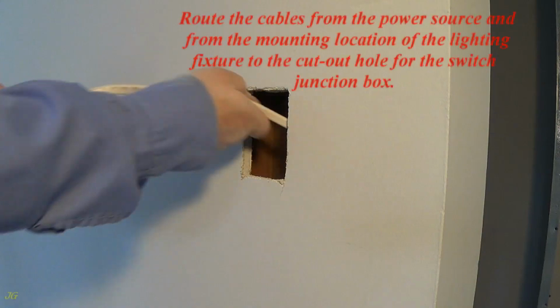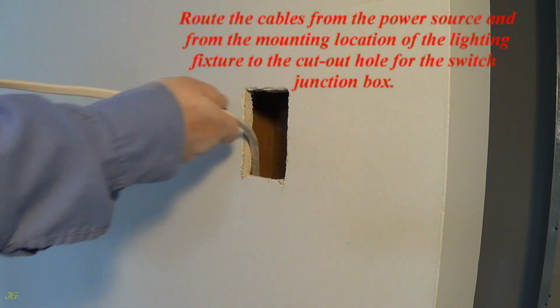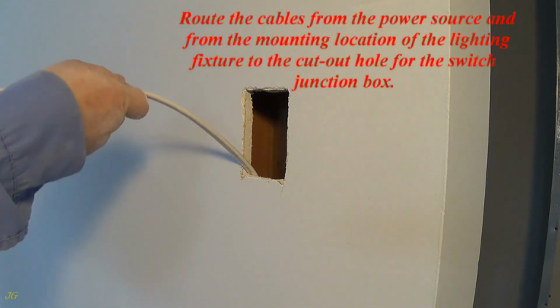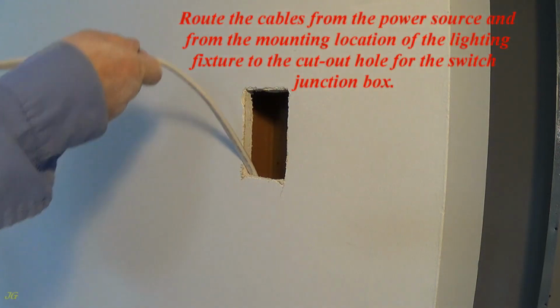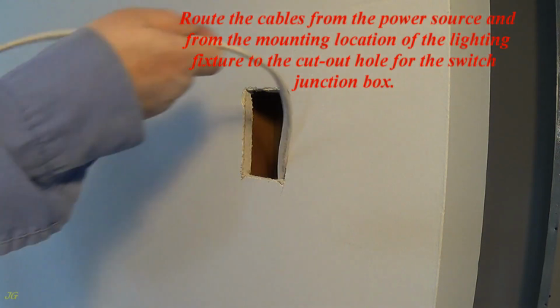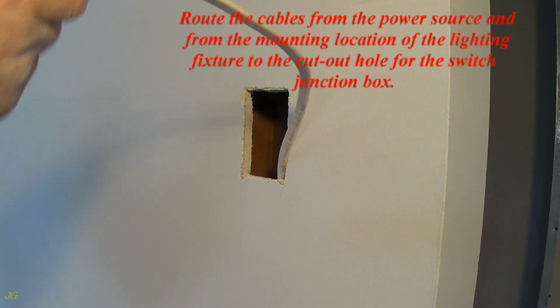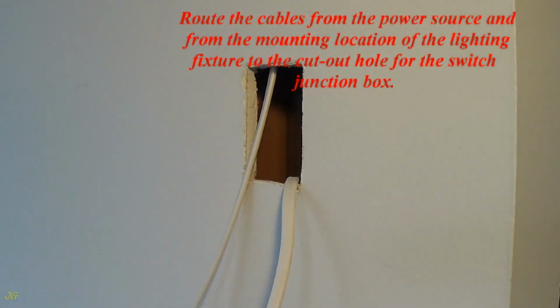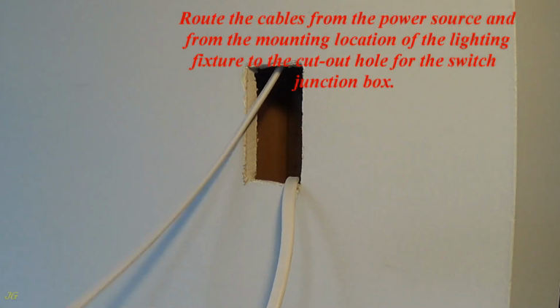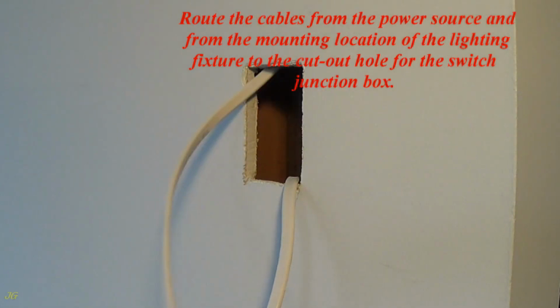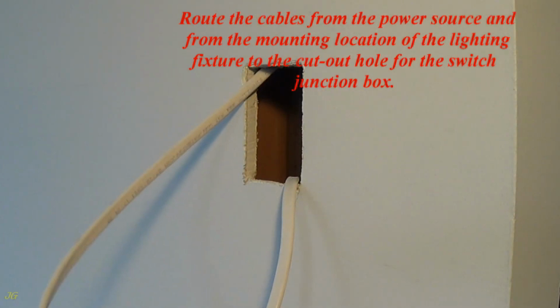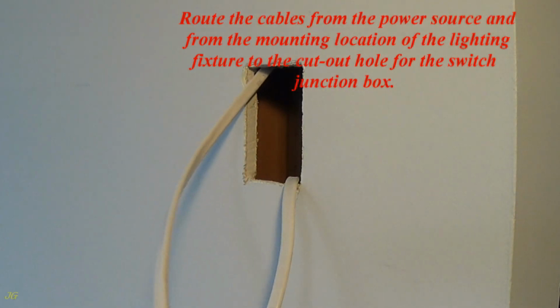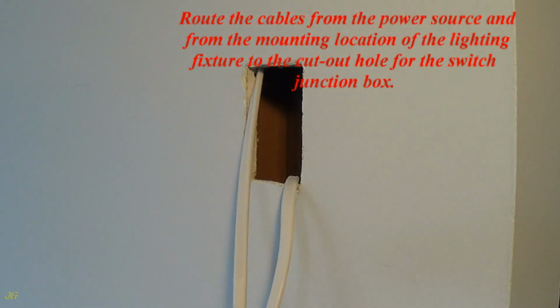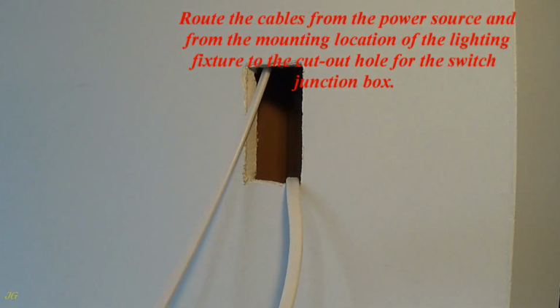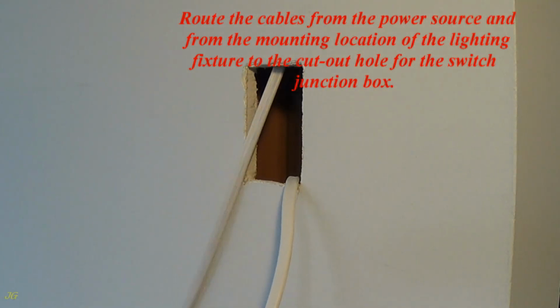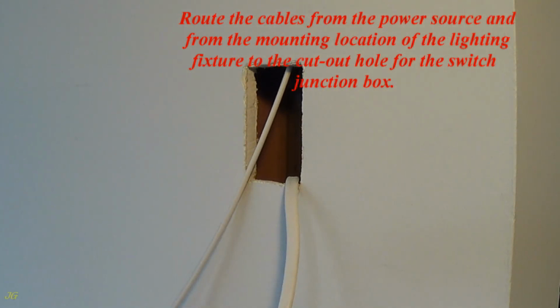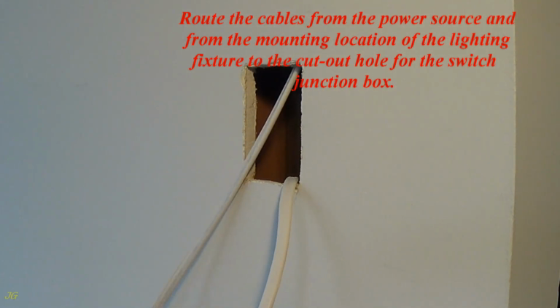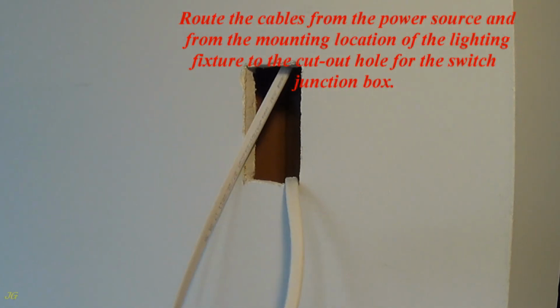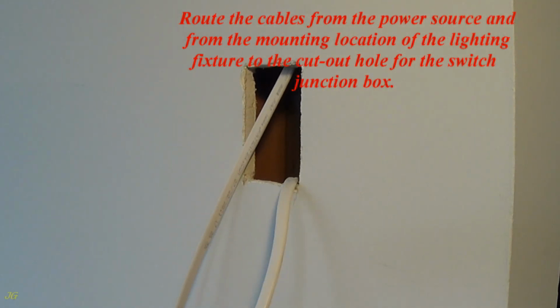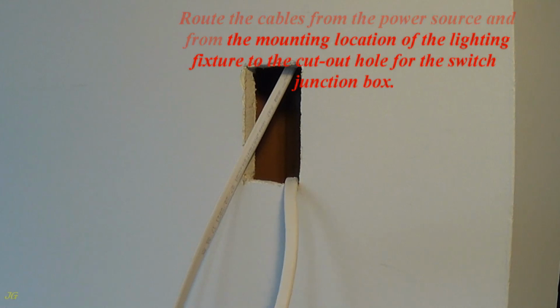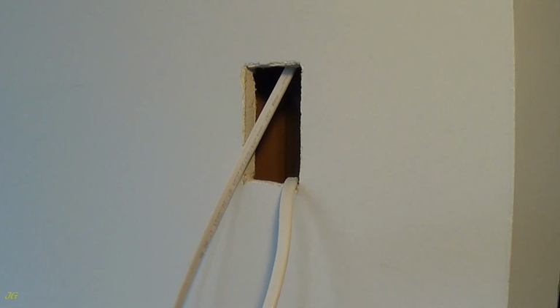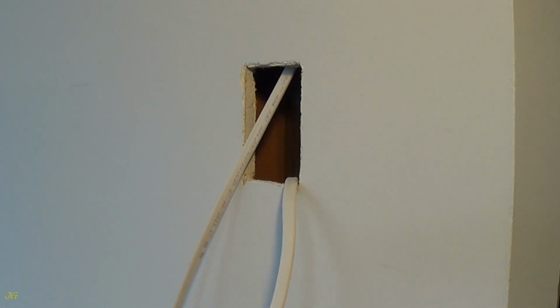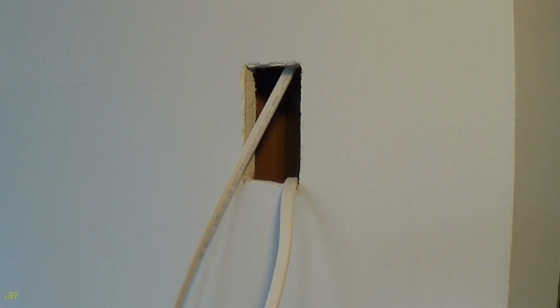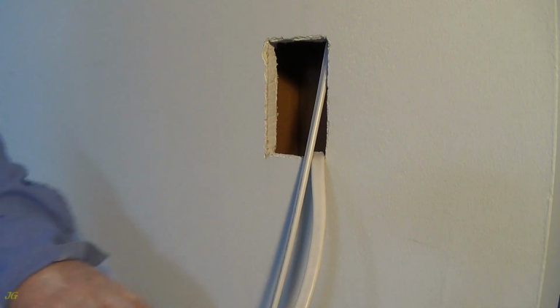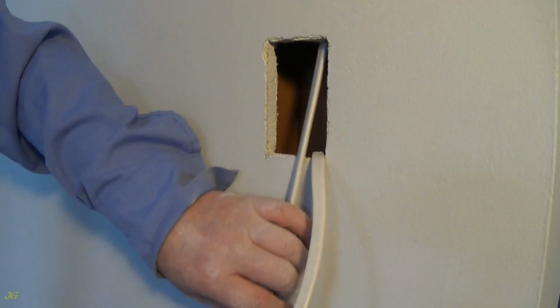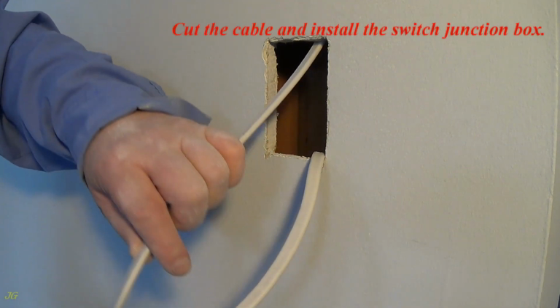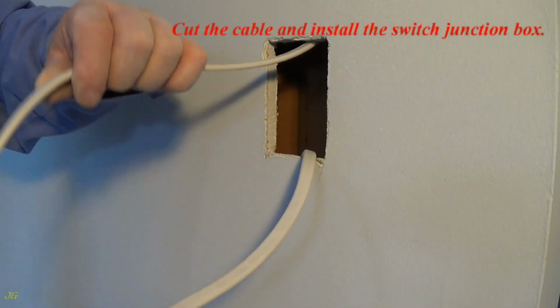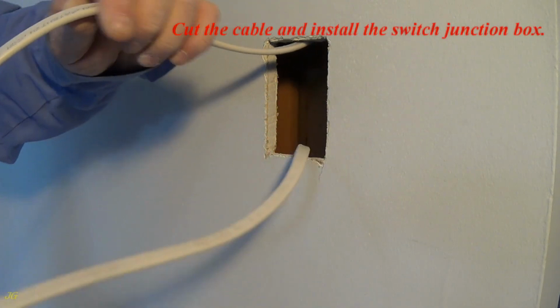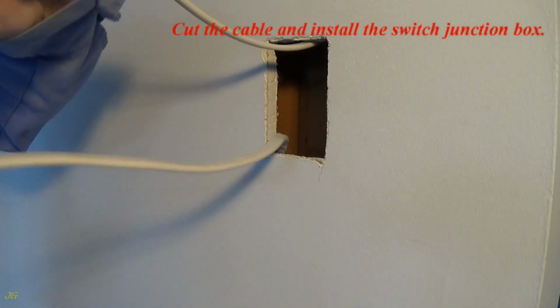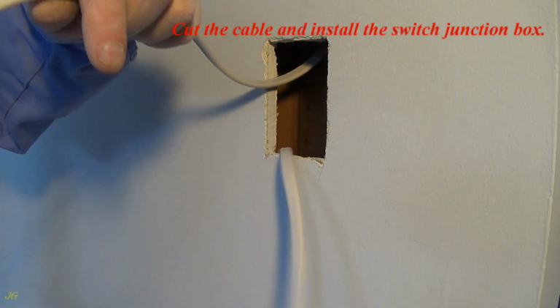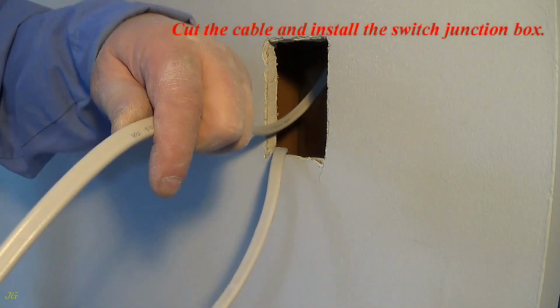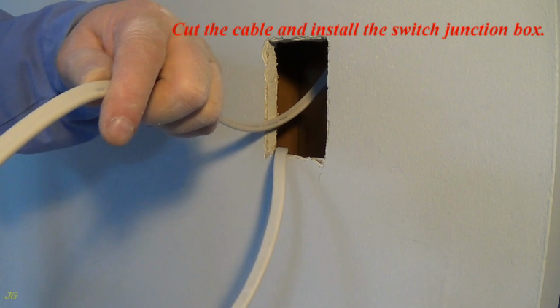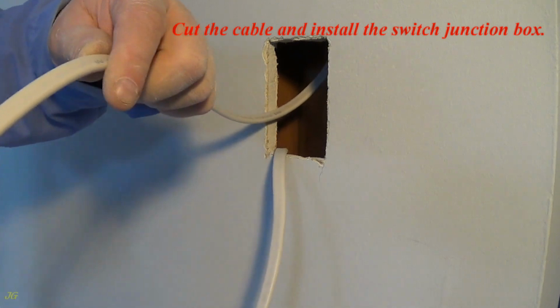Route the cables from the power source and from the mounting location of the lighting fixture to the cutout hole for the switch junction box. Cut the cable and install the switch junction box.